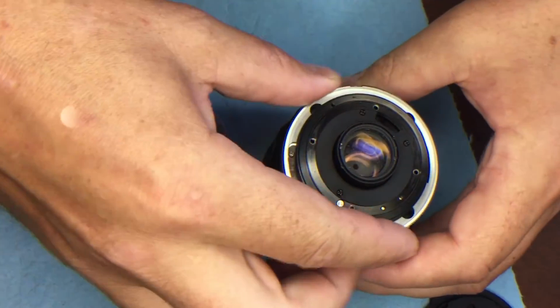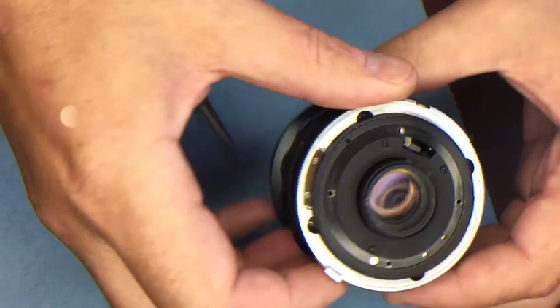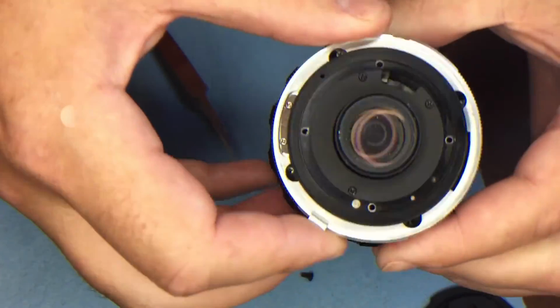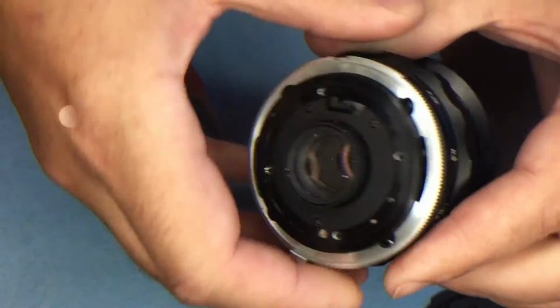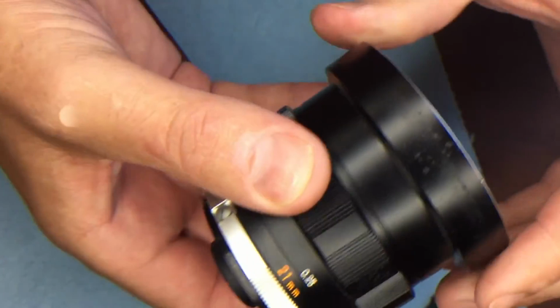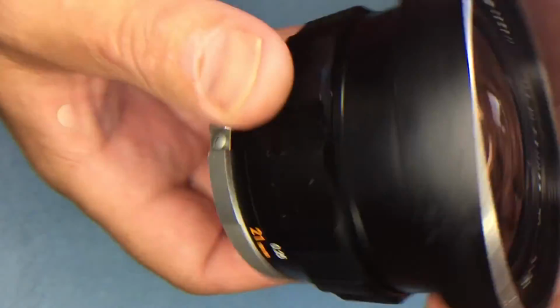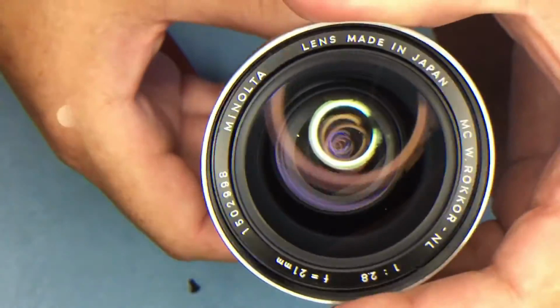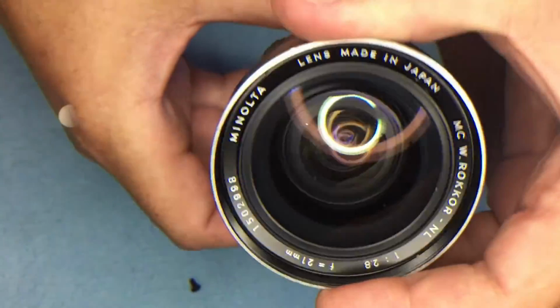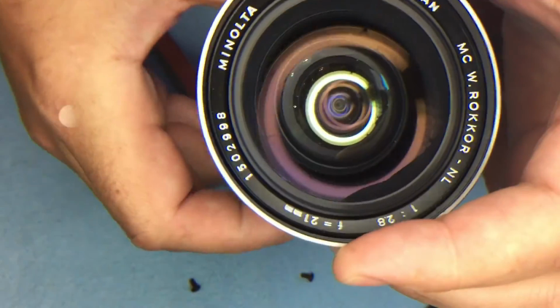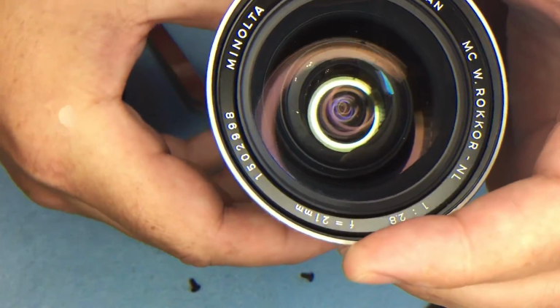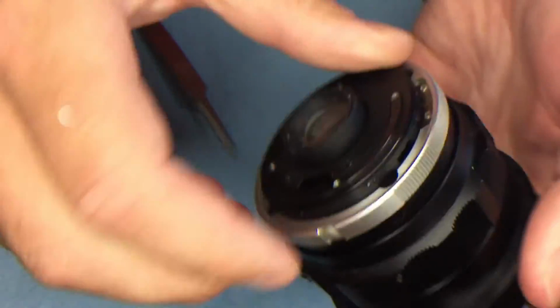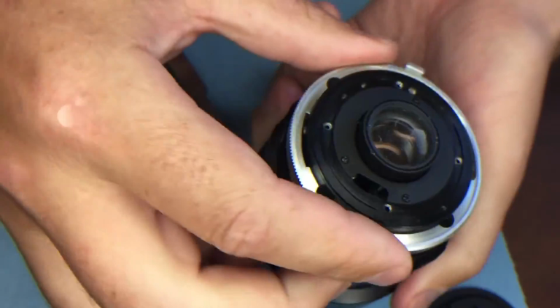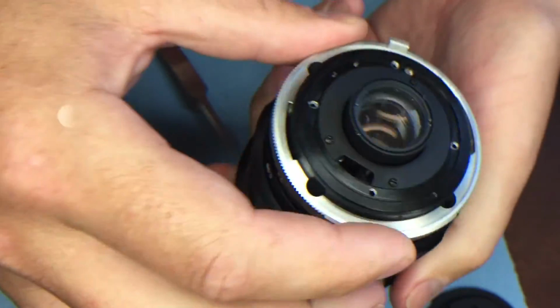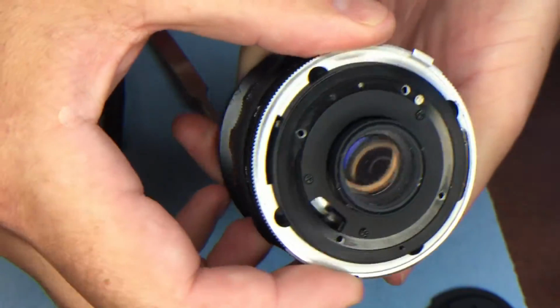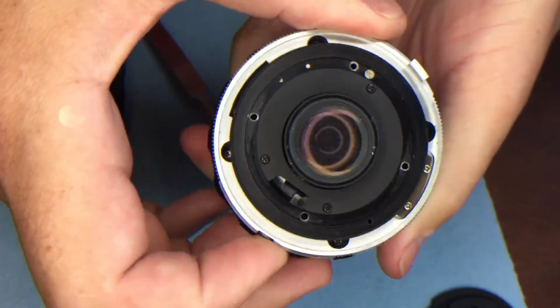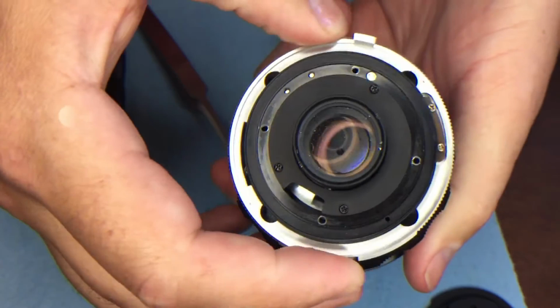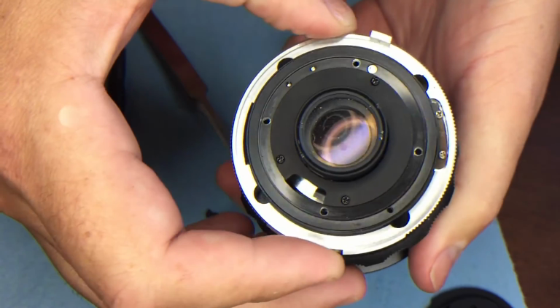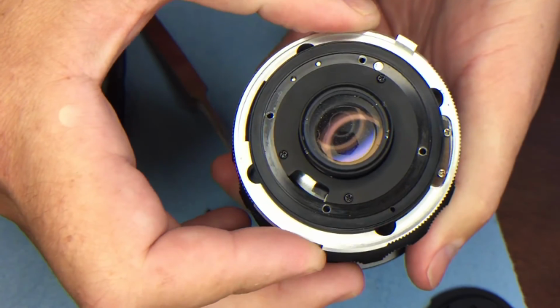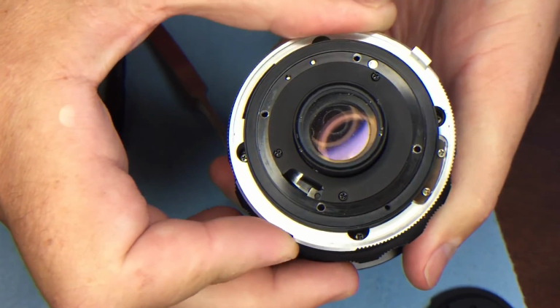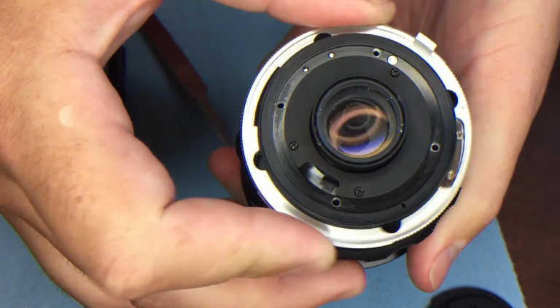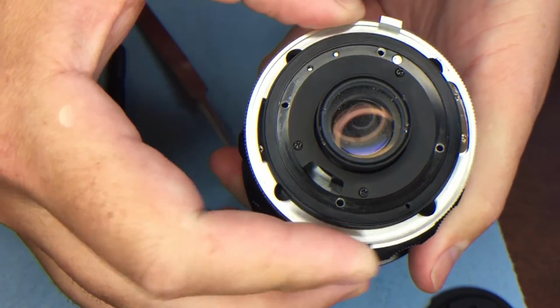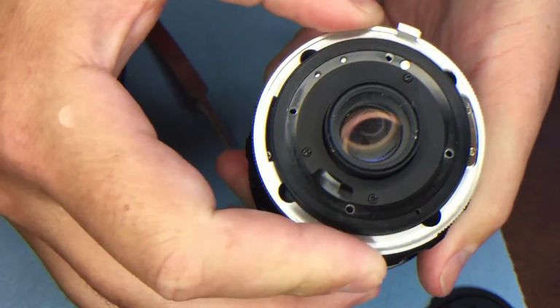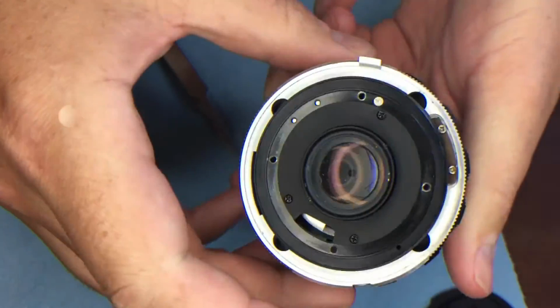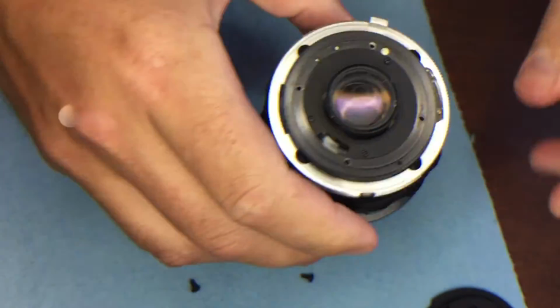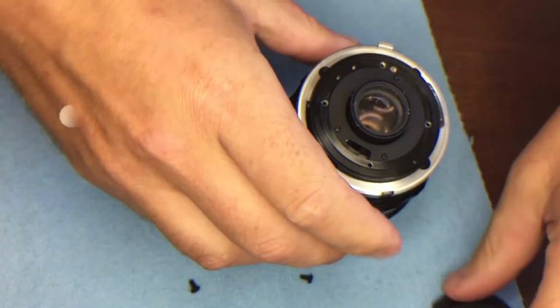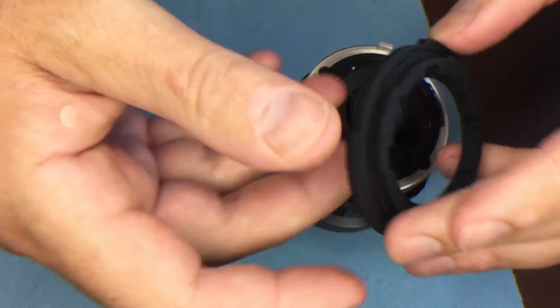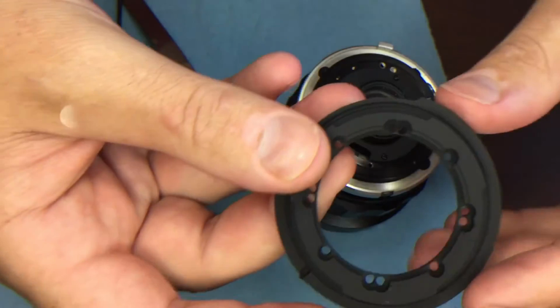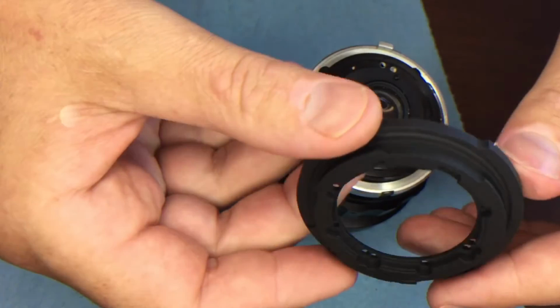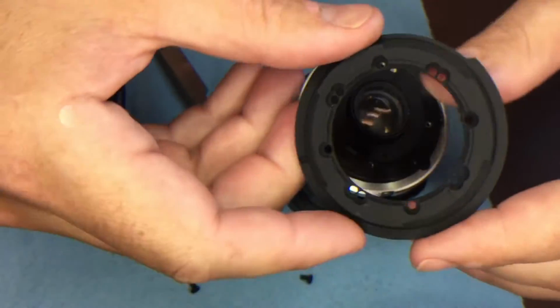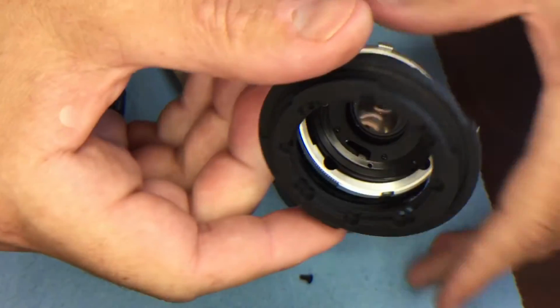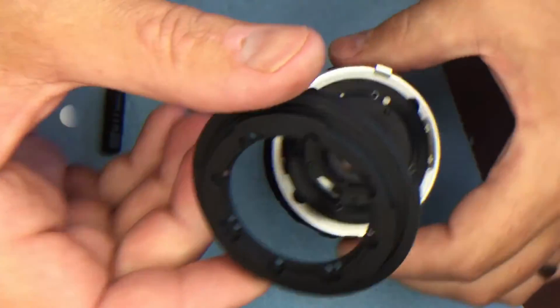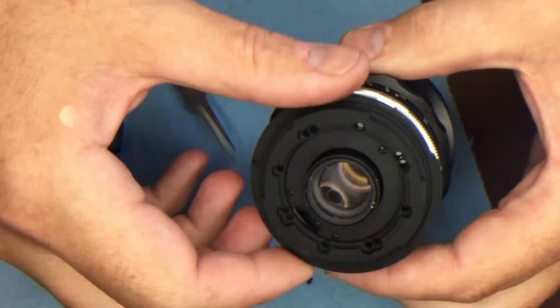Now you've got aperture control — you can see it opening and closing. Then finally you put the EF adapter plate on.